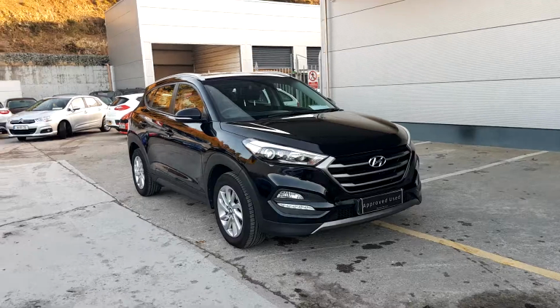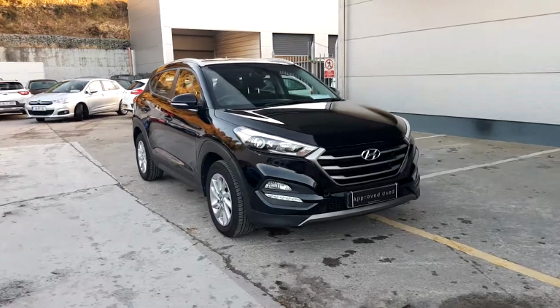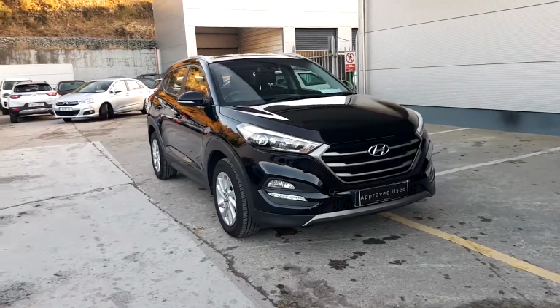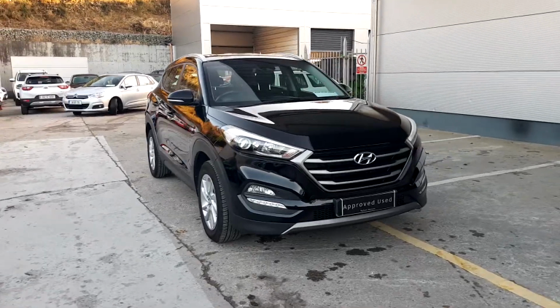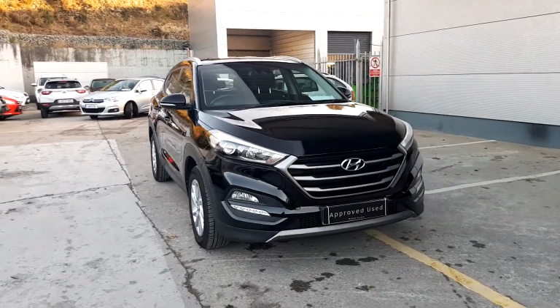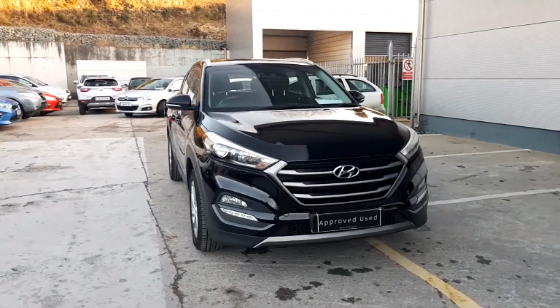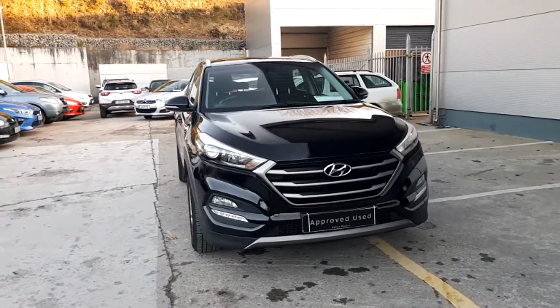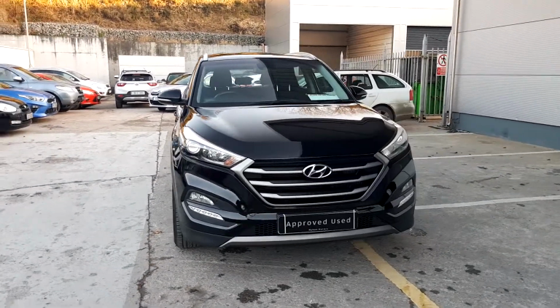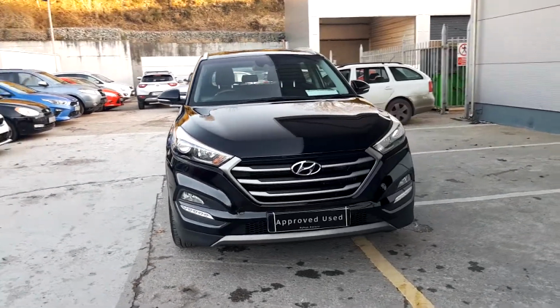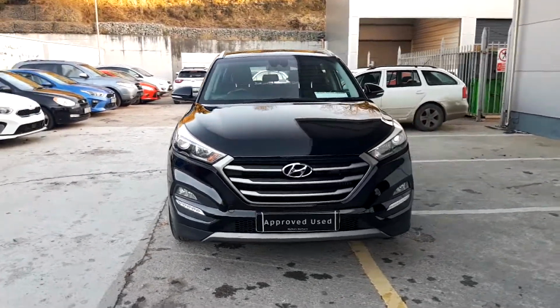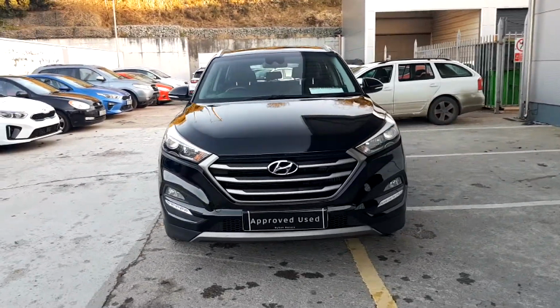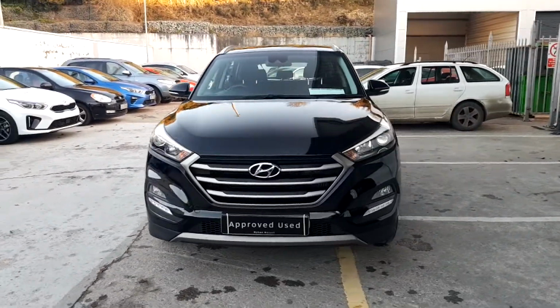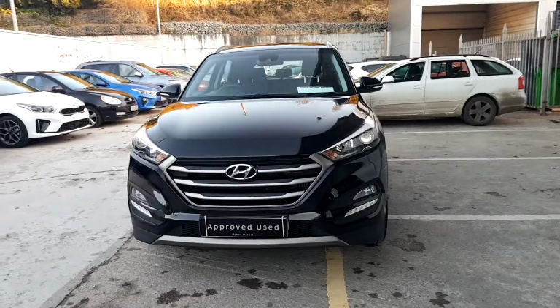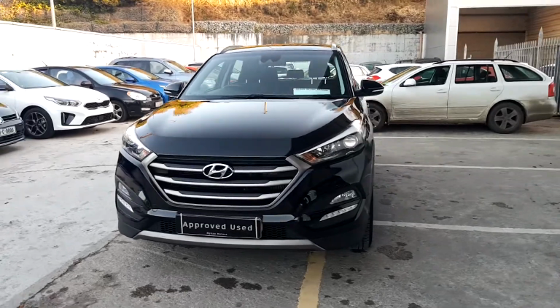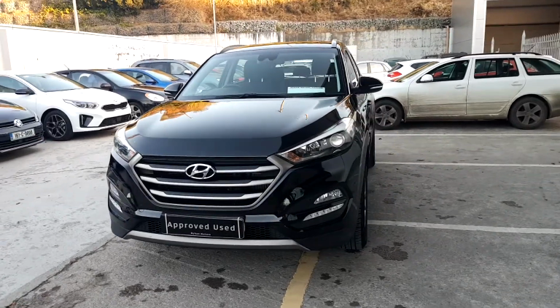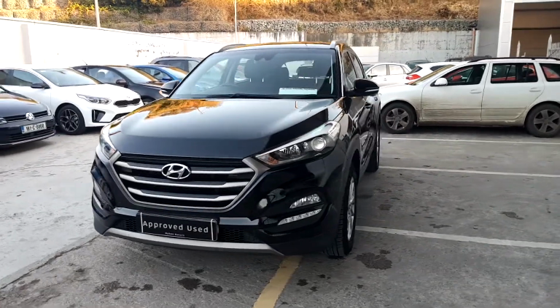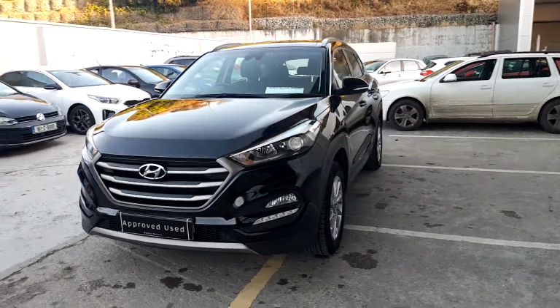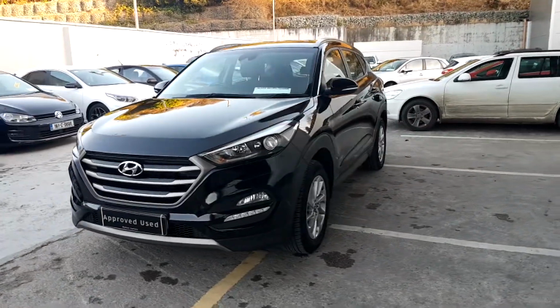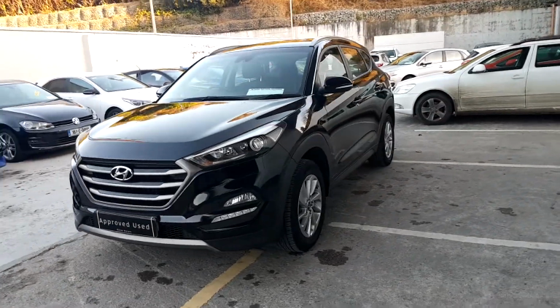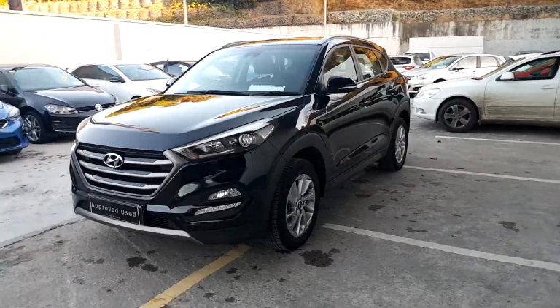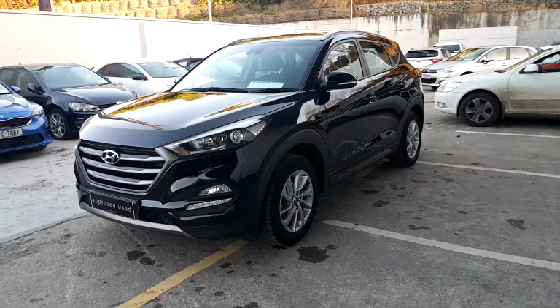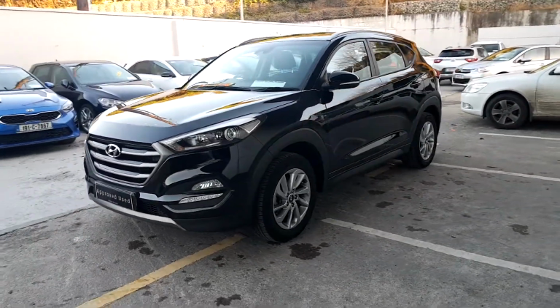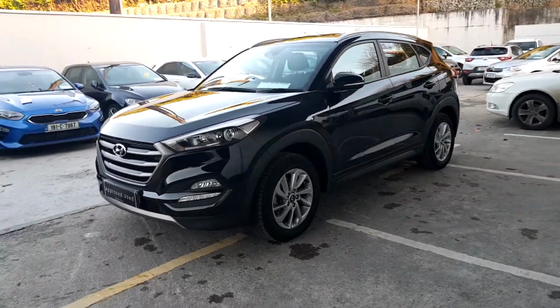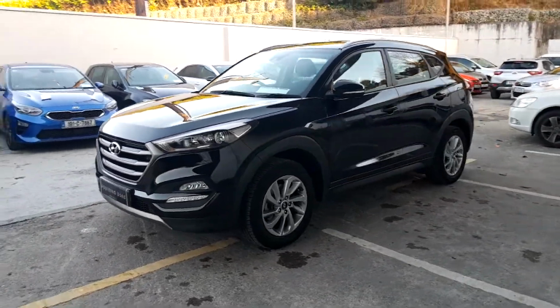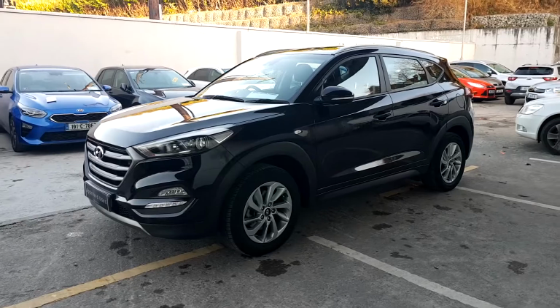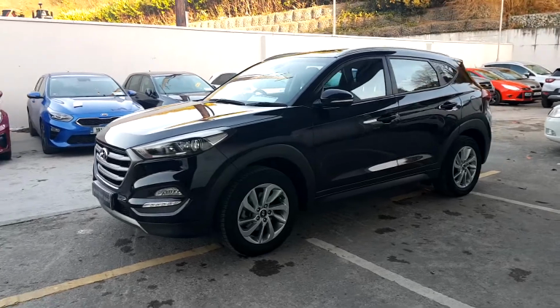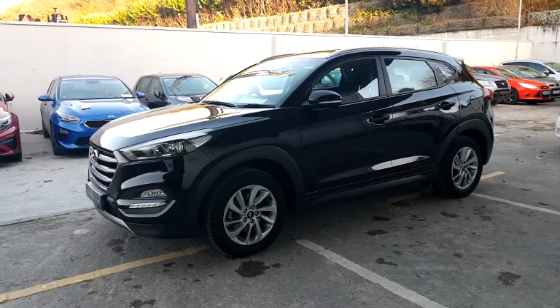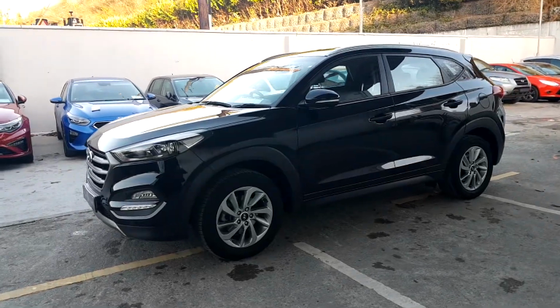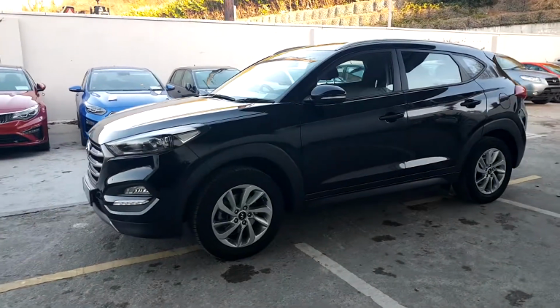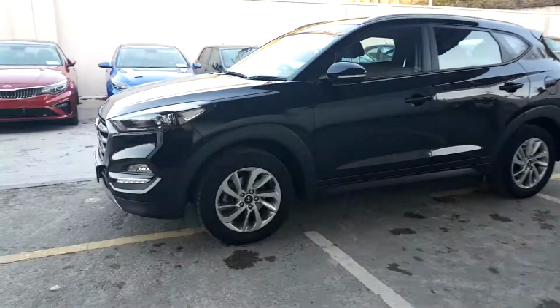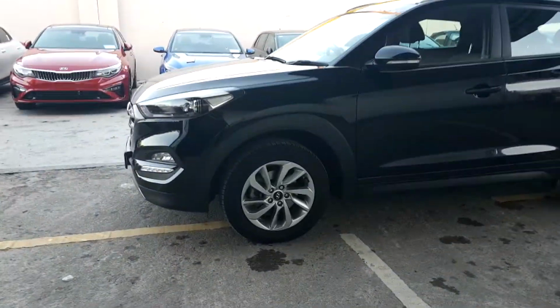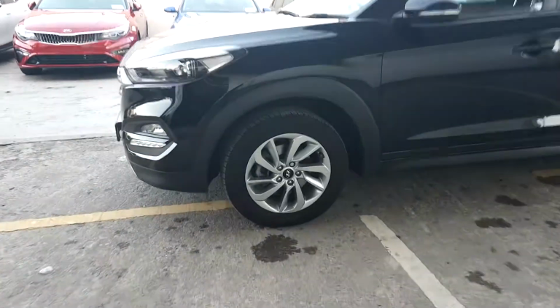This is a 2016 Hyundai Tucson with a 1.7 liter diesel engine. It has the manufacturer warranty until September 2021 and 17 inch alloys.